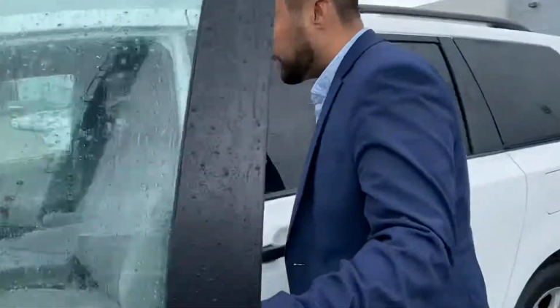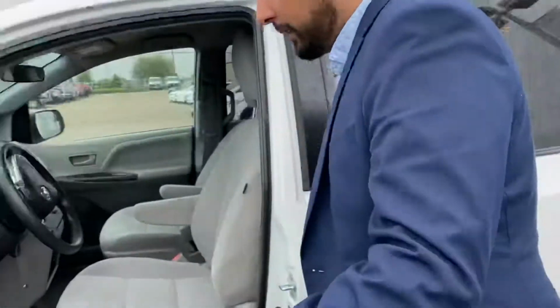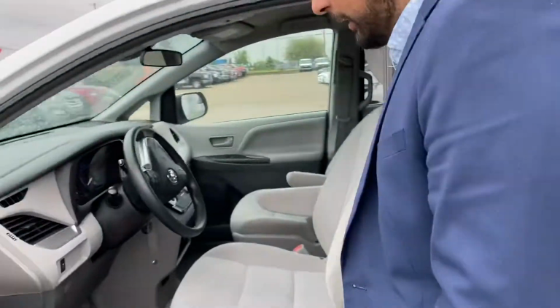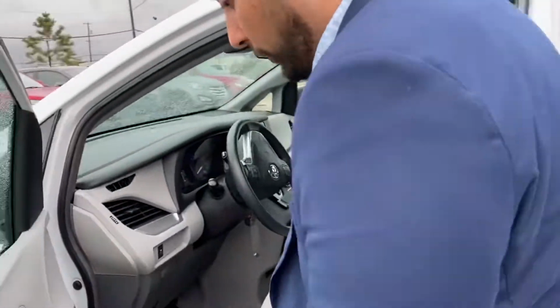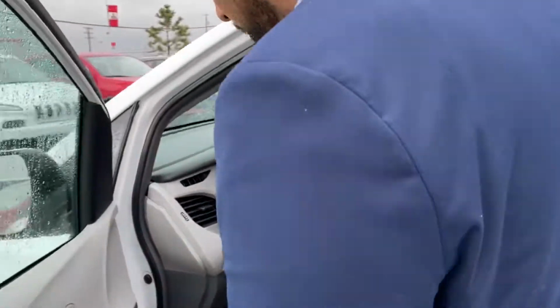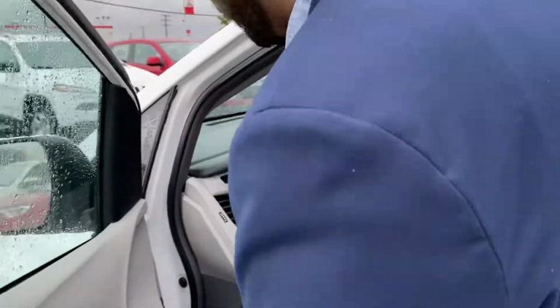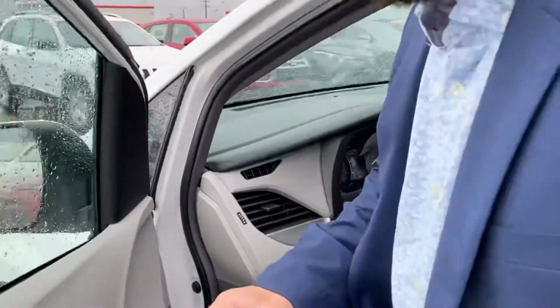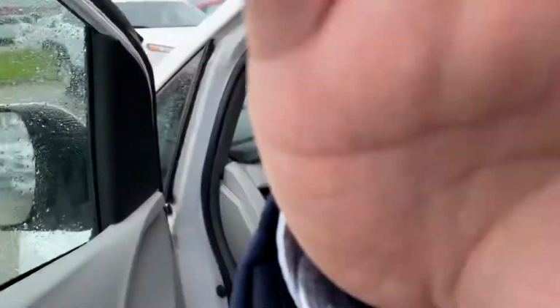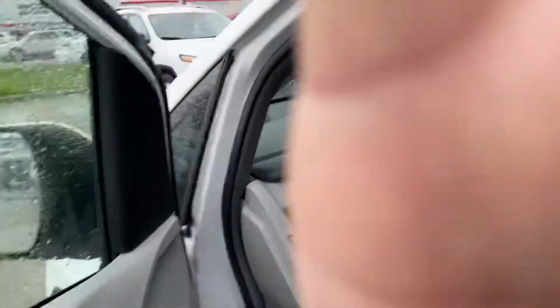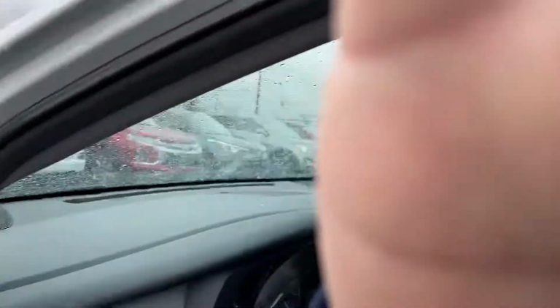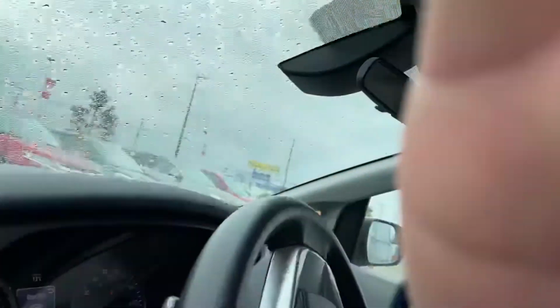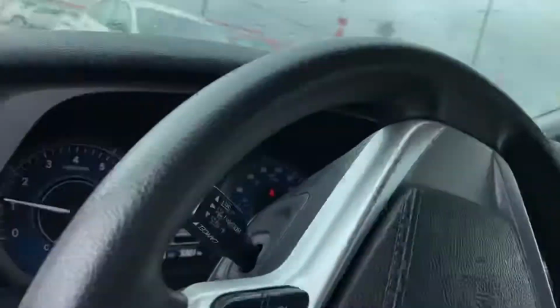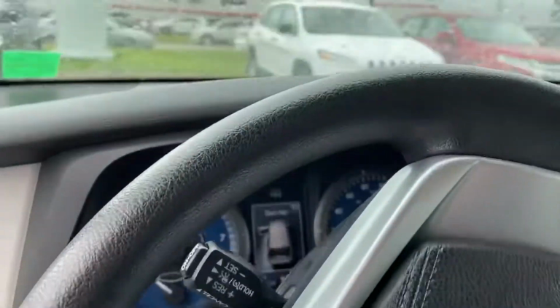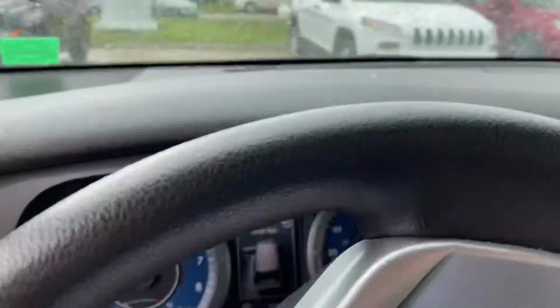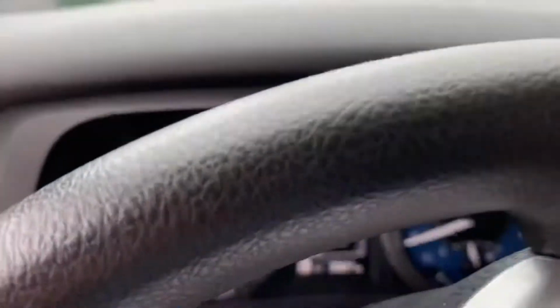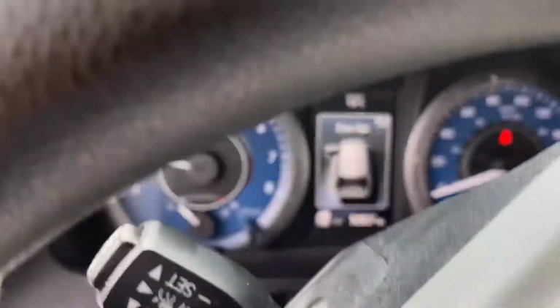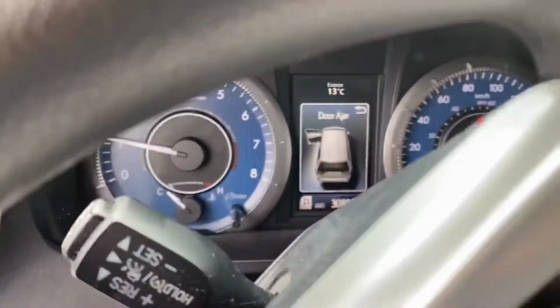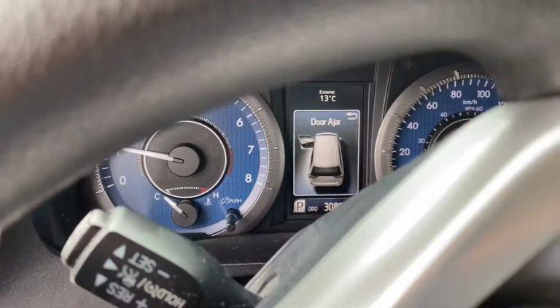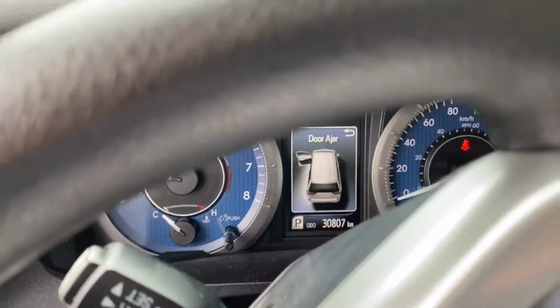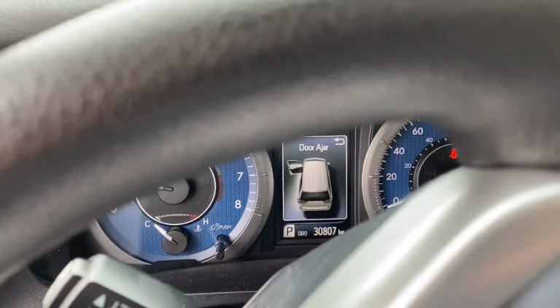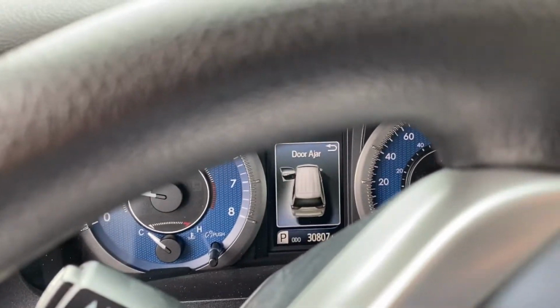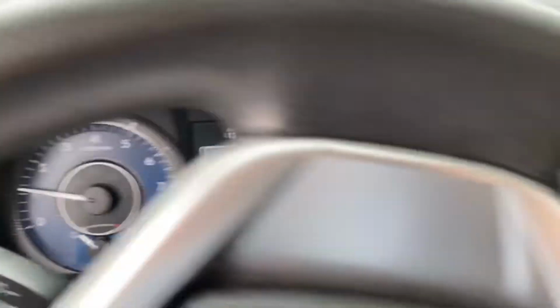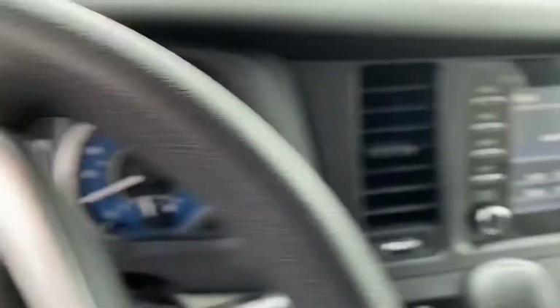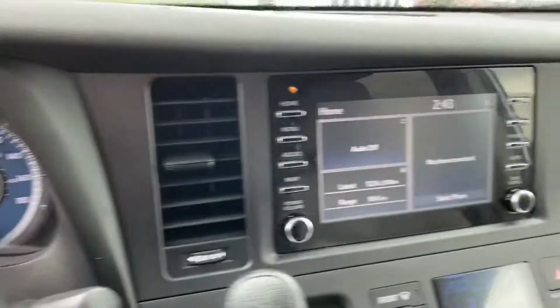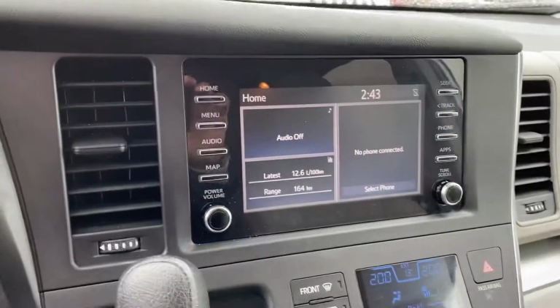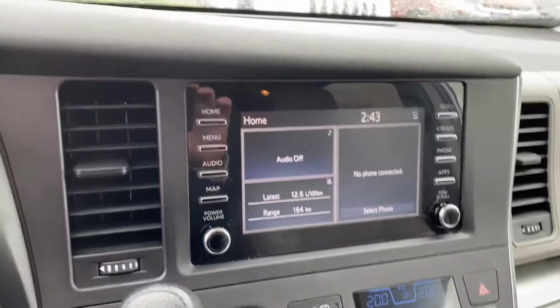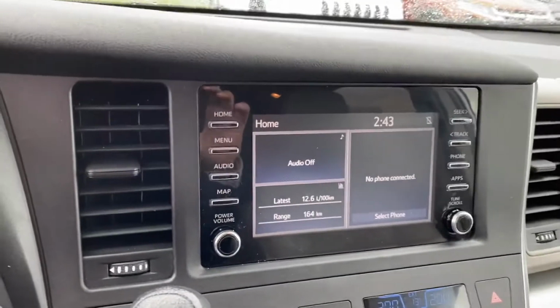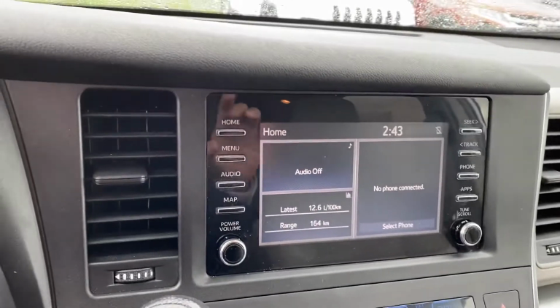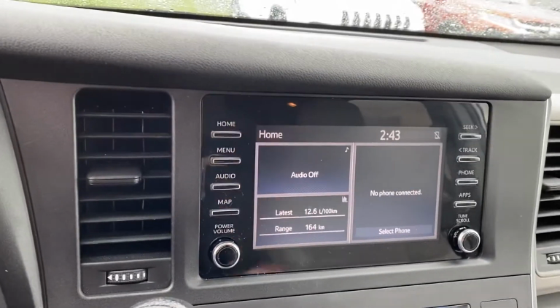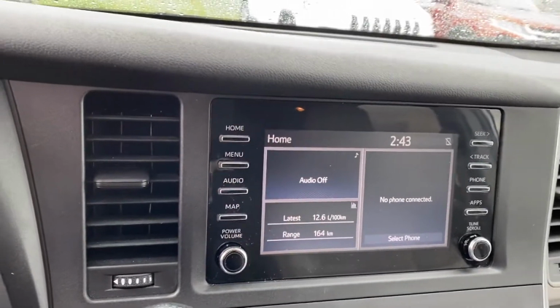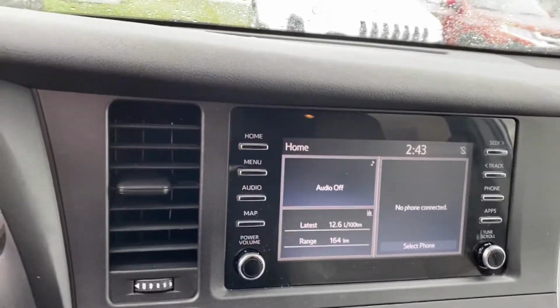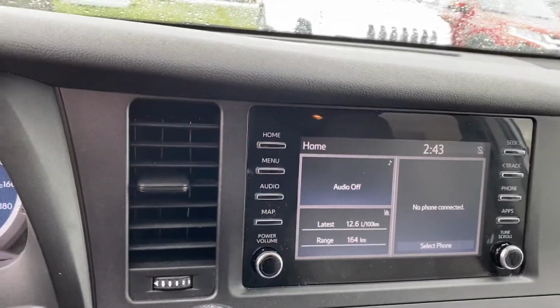Inside, of course, we've got power locks and power windows. It's got low, low mileage — just over 30,000 there. Nice big screen that comes with your latest Bluetooth technology.